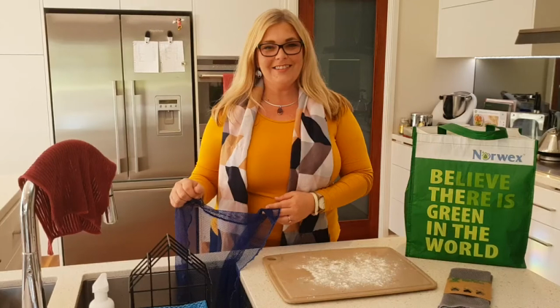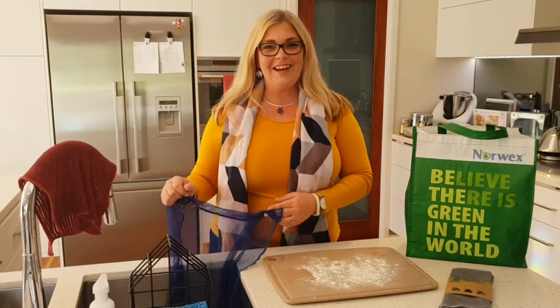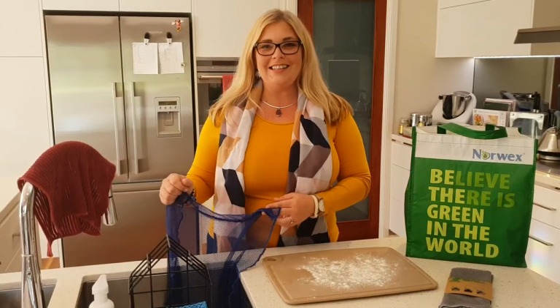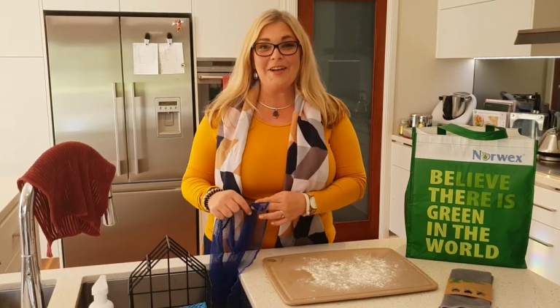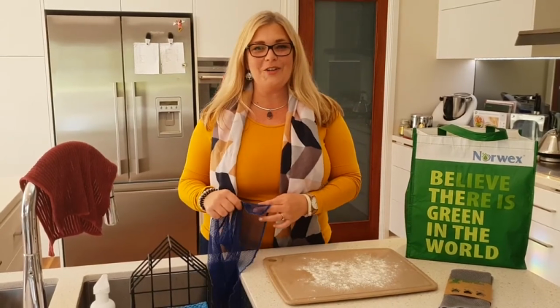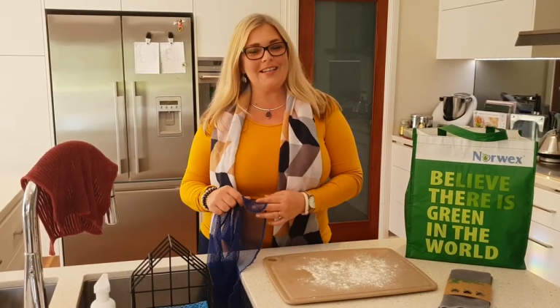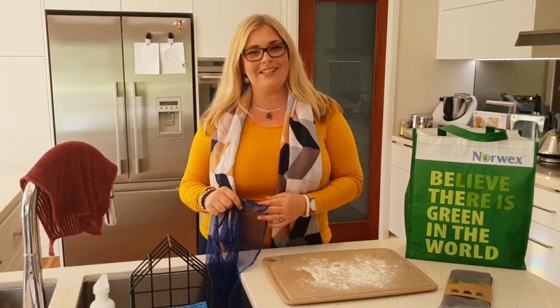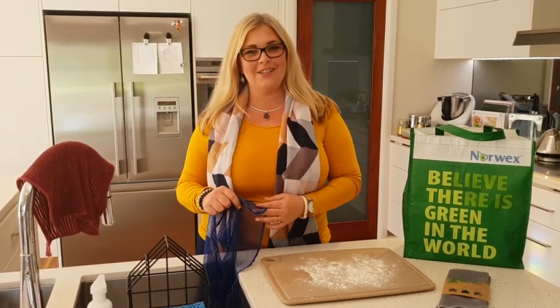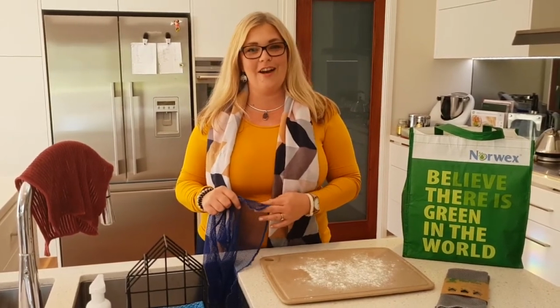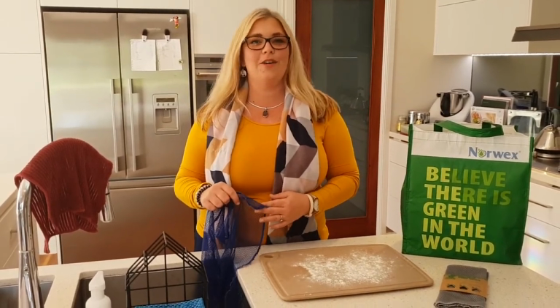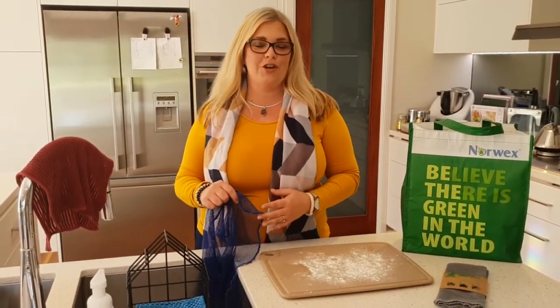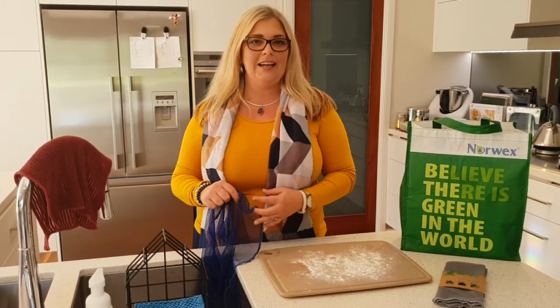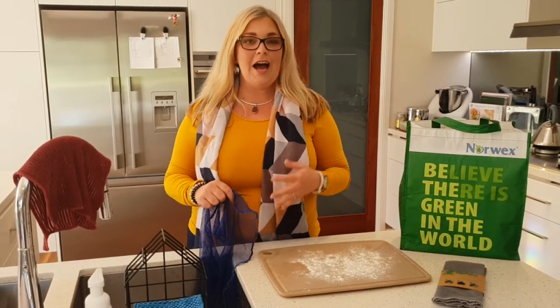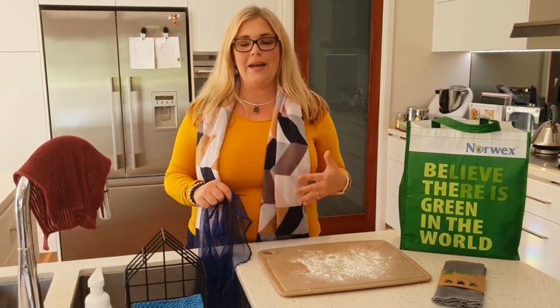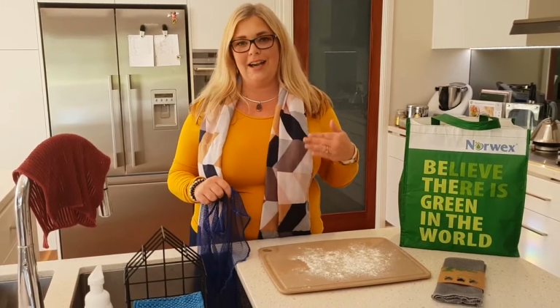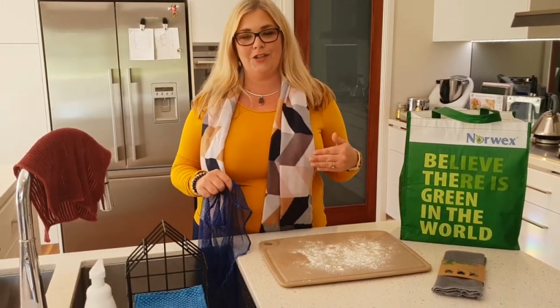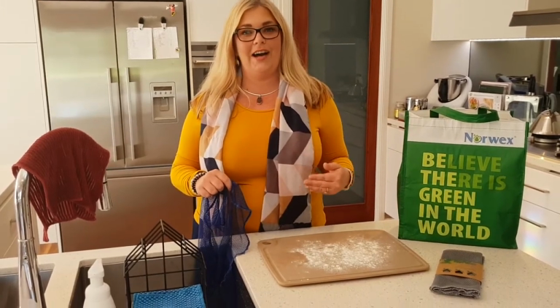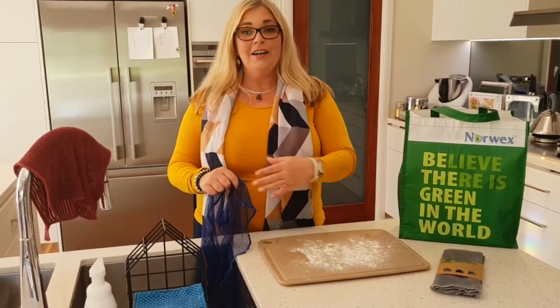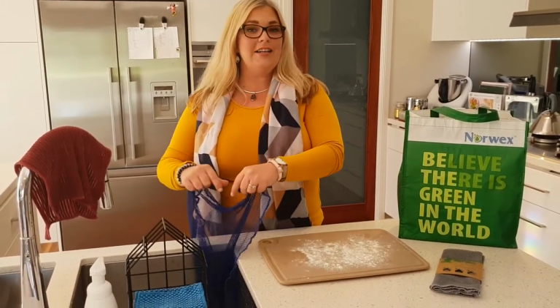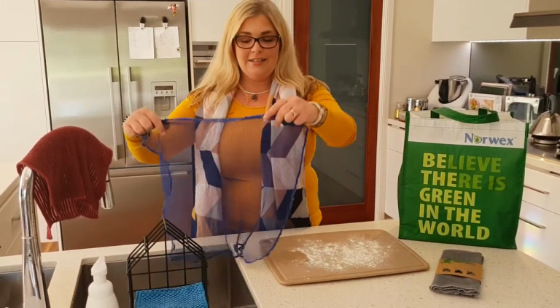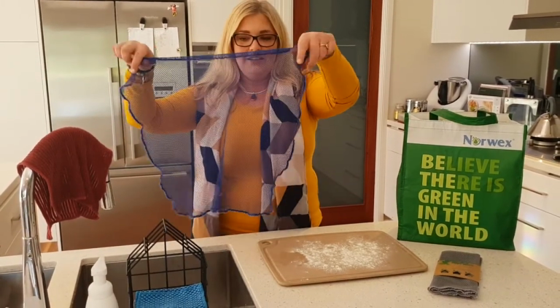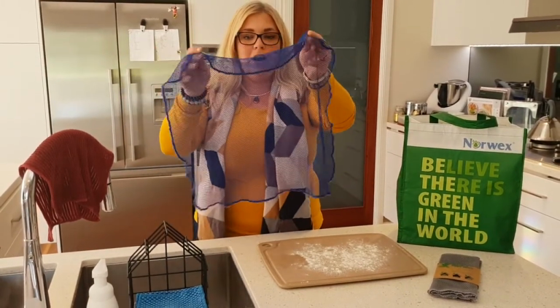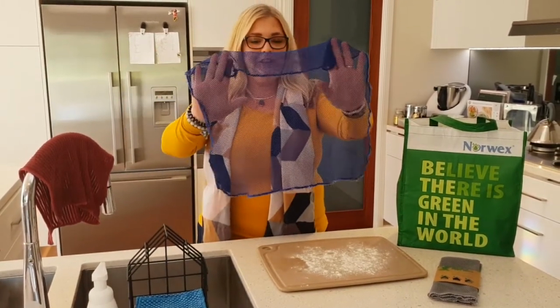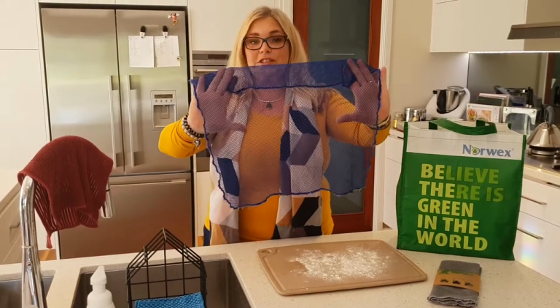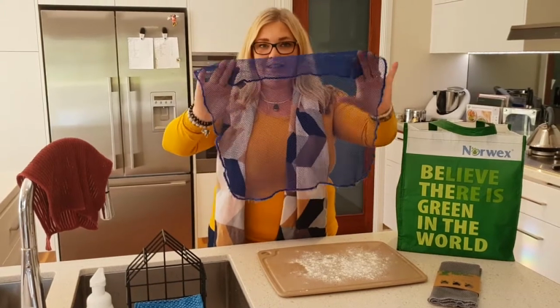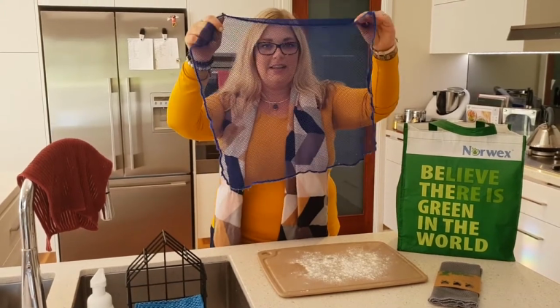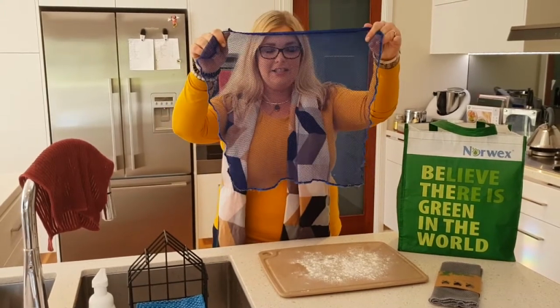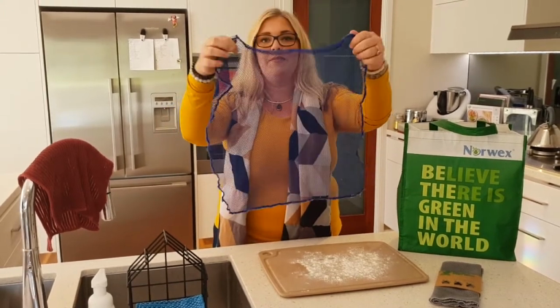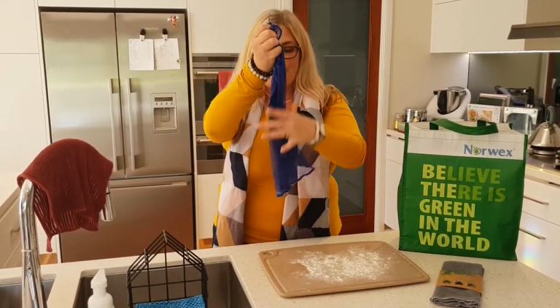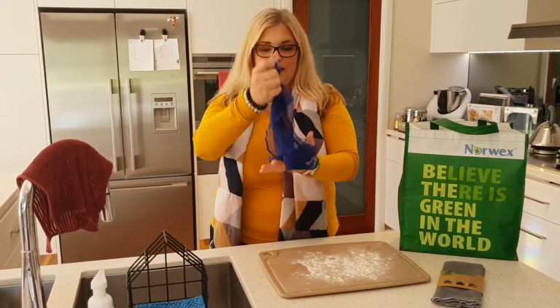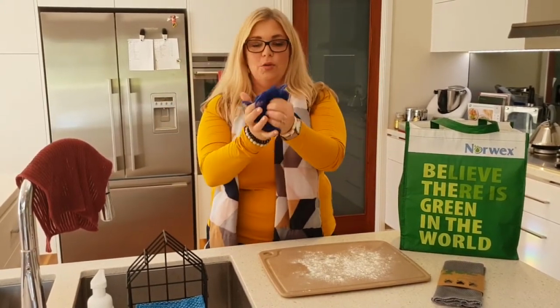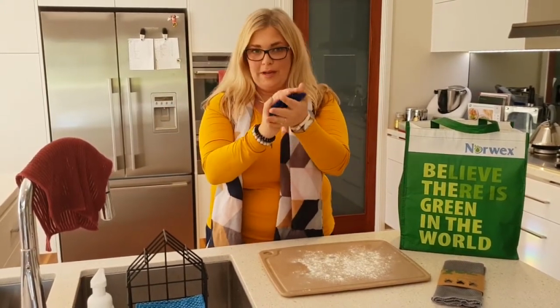Hi, it's Kelly McGurkey, your Norwegg's independent sales consultant. I really wanted to show you today how amazing our dishcloths are. They are netted nylon that looks just like this. They're large enough but they make a small little bundle.